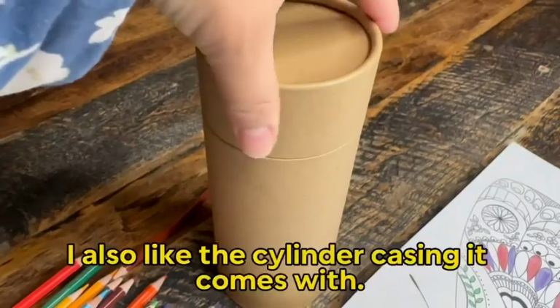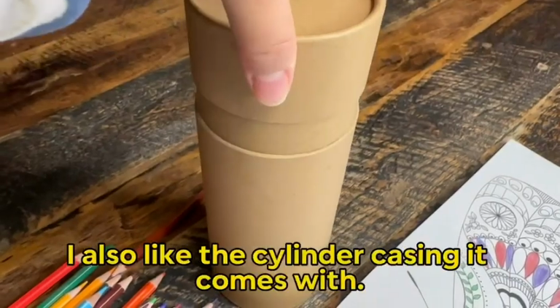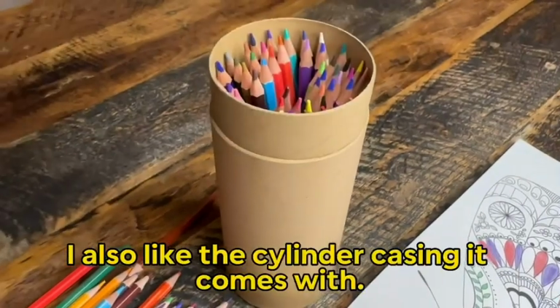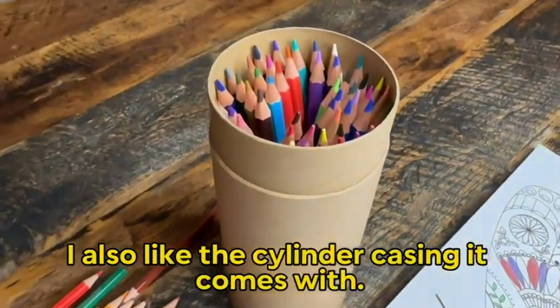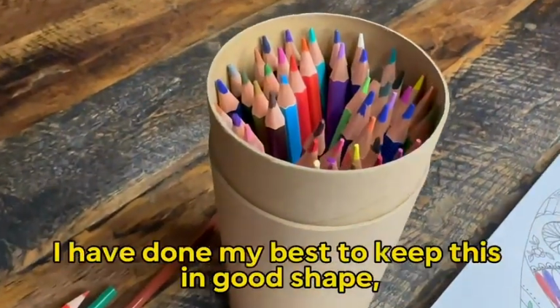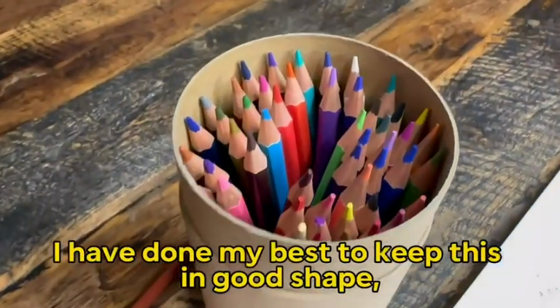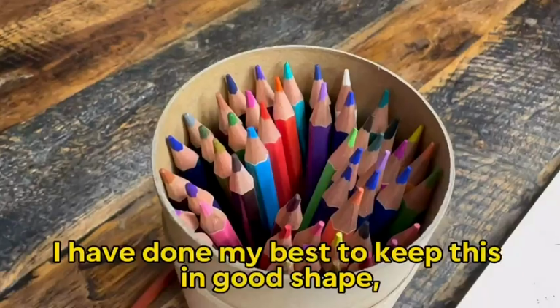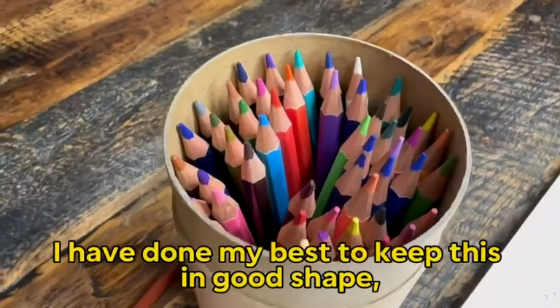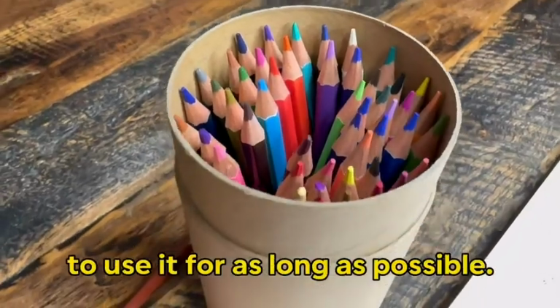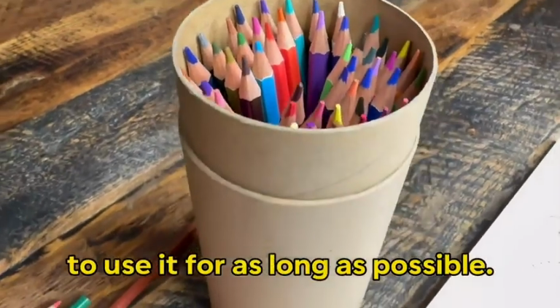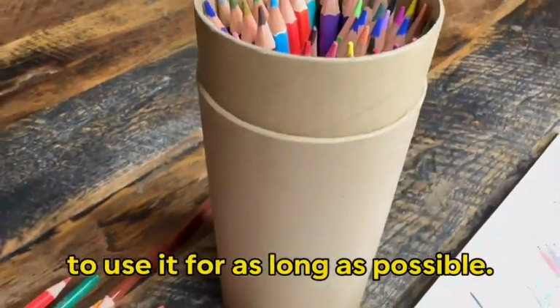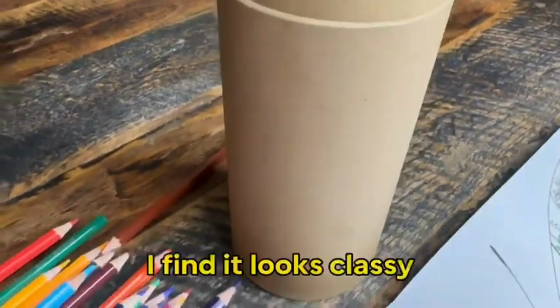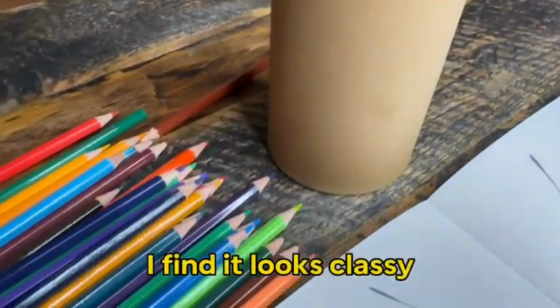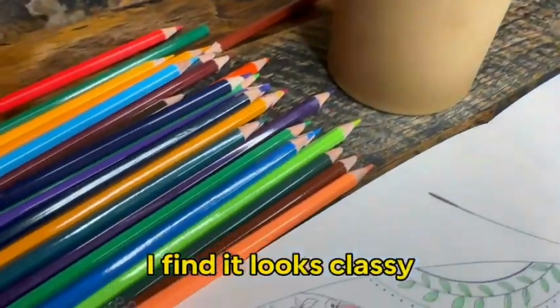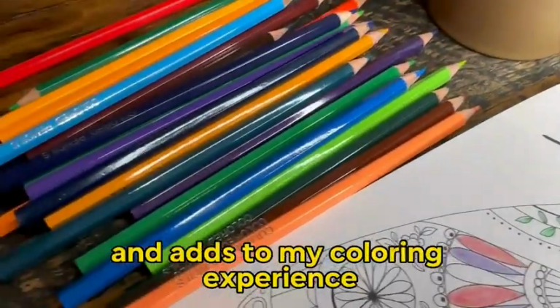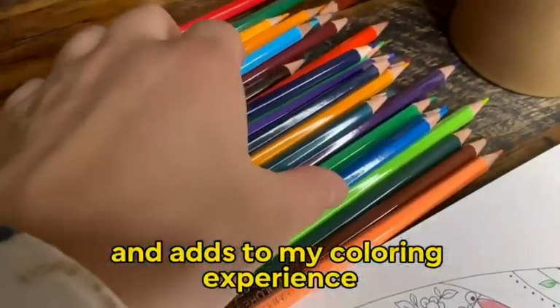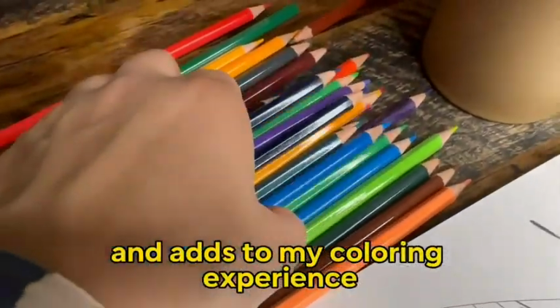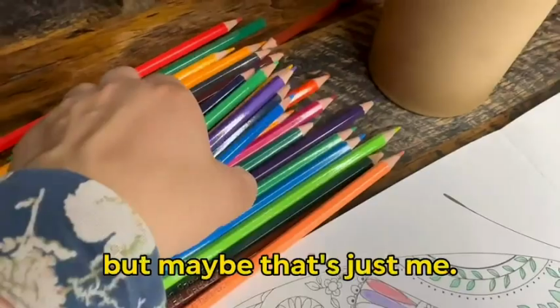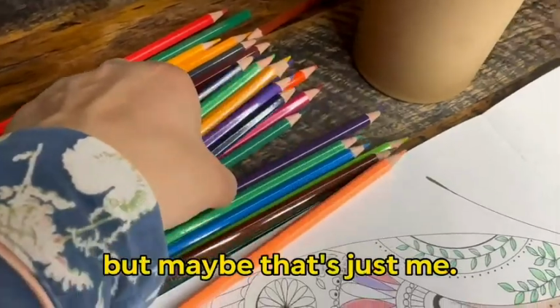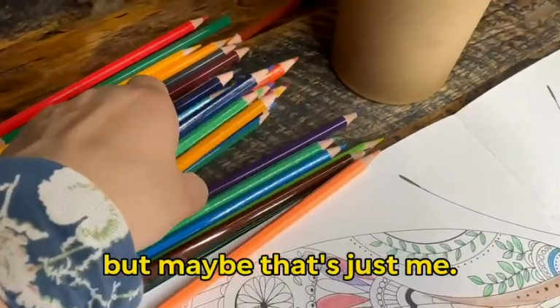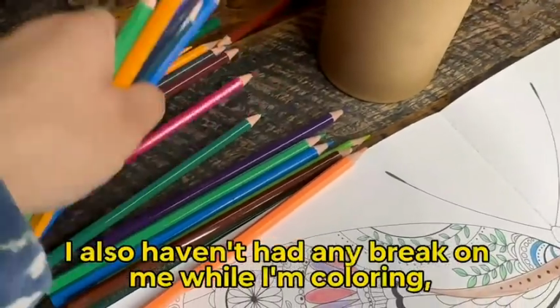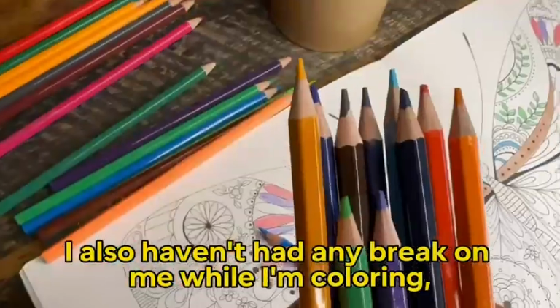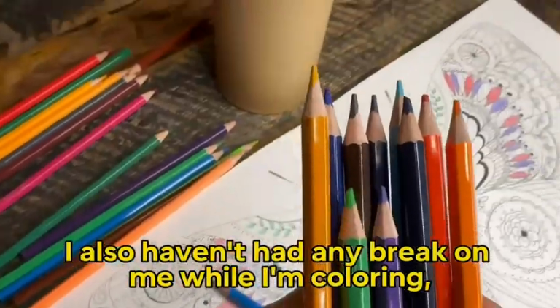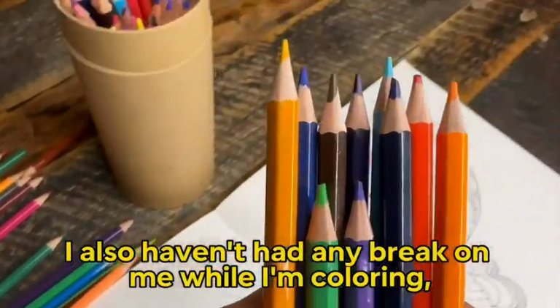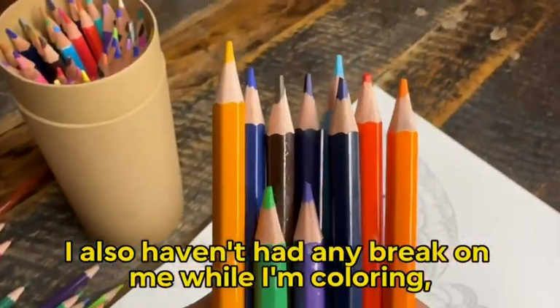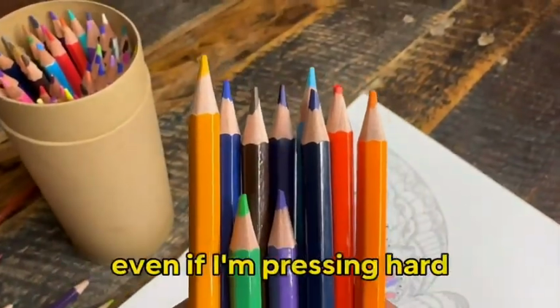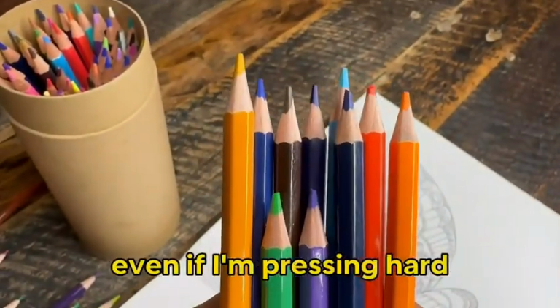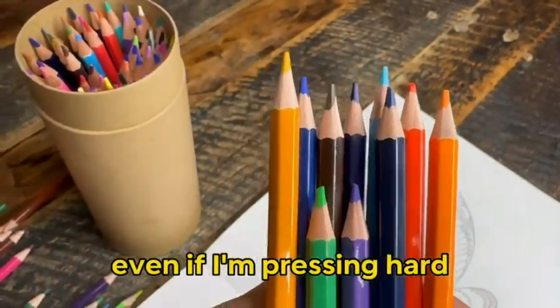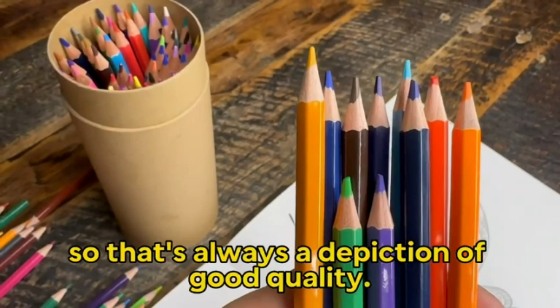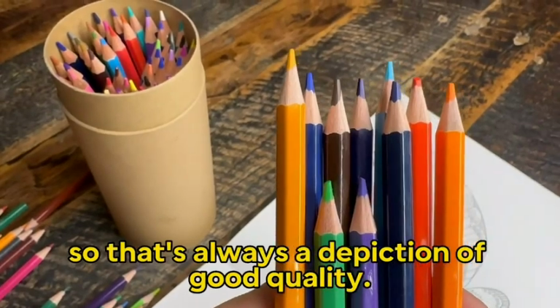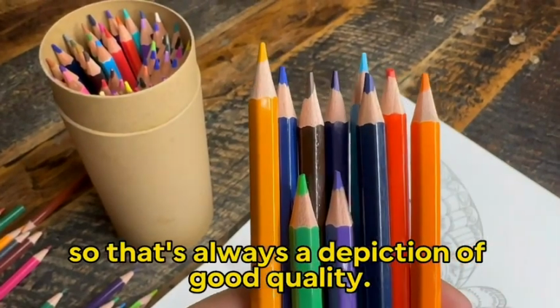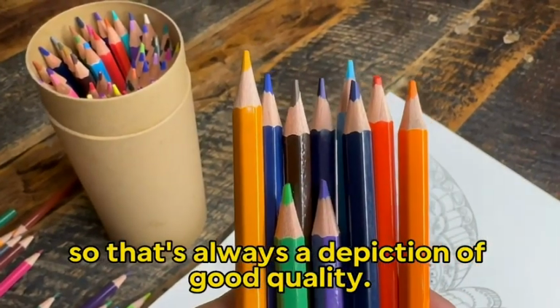I also like the cylinder casing it comes with. I have done my best to keep it in good shape to use it for as long as possible. I find it looks classy and adds to my coloring experience, but maybe that's just me. I also haven't had any break on me while I'm coloring, even if I'm pressing hard, so that's always a depiction of good quality.